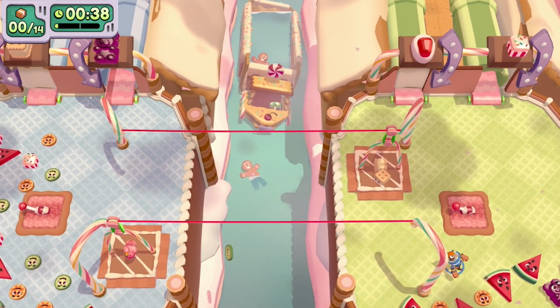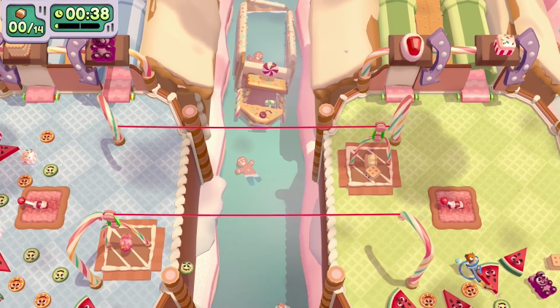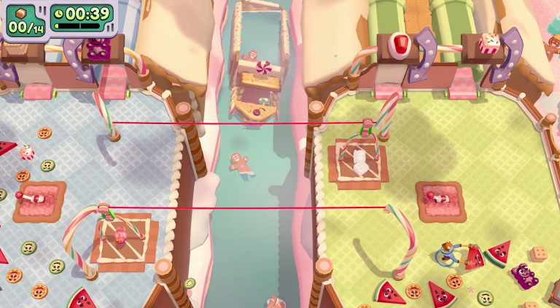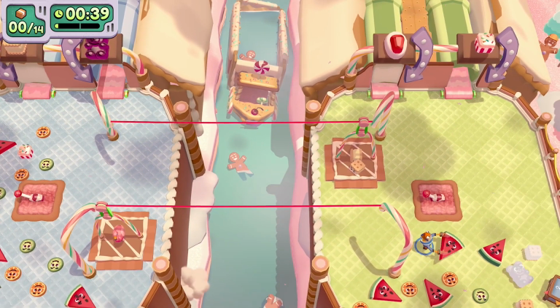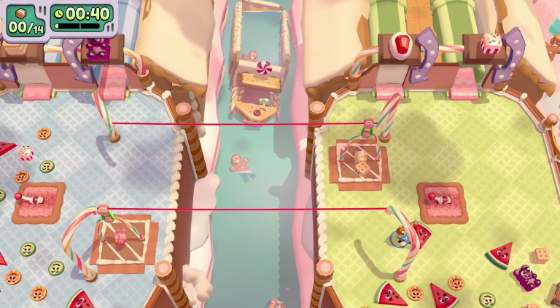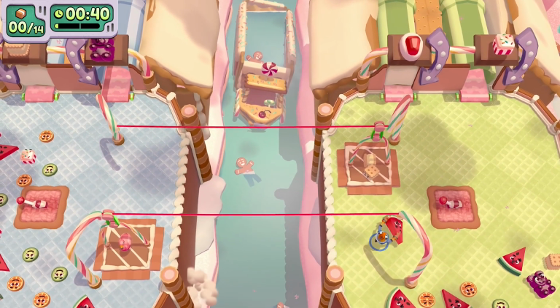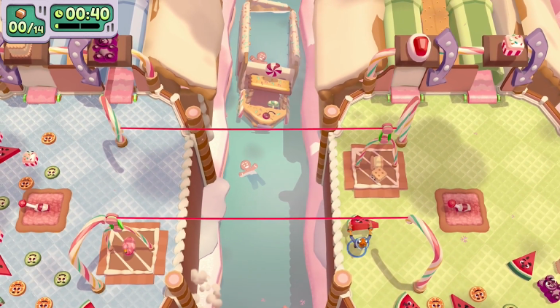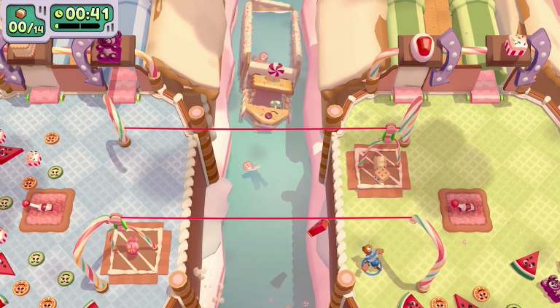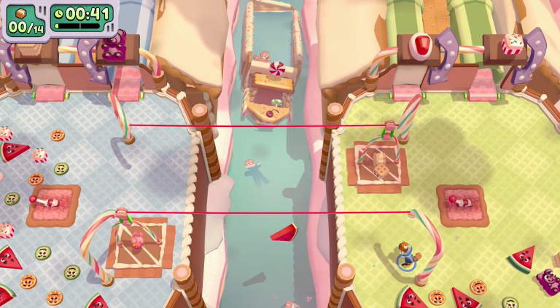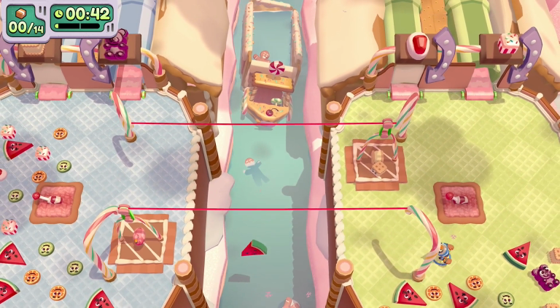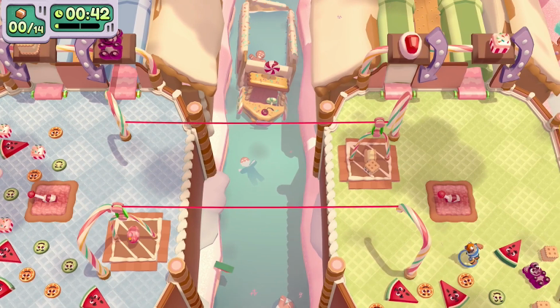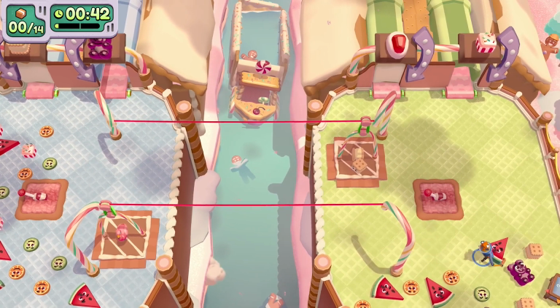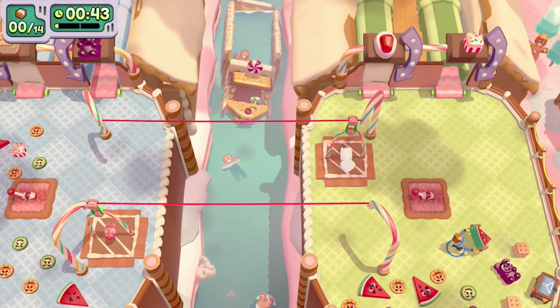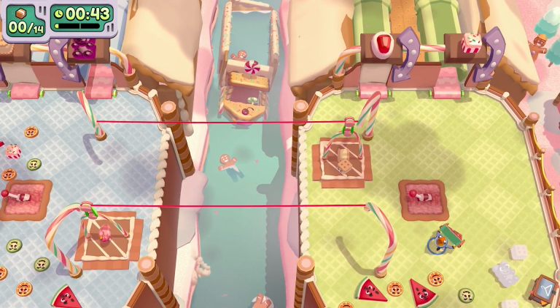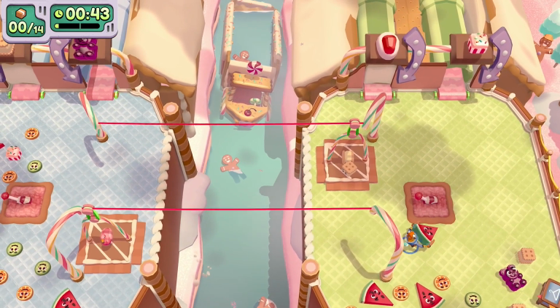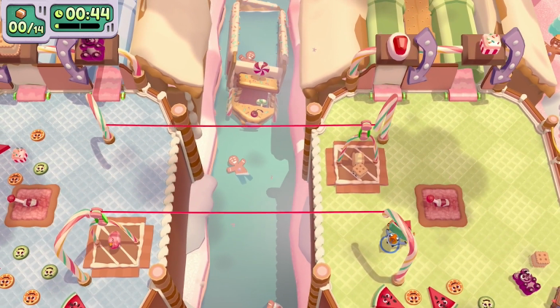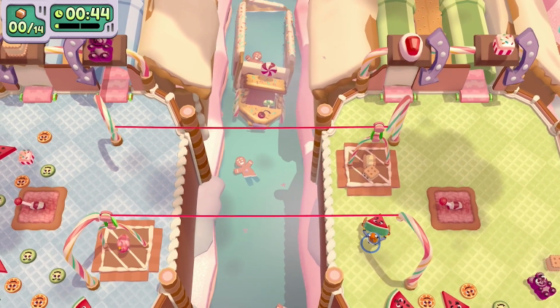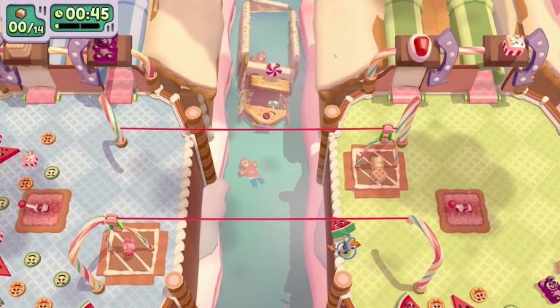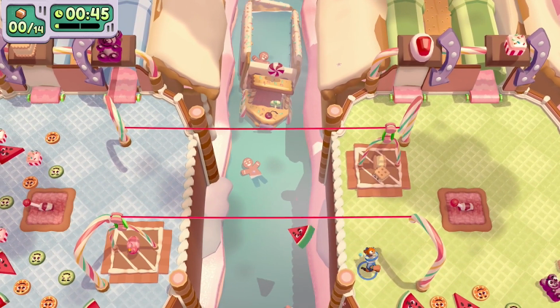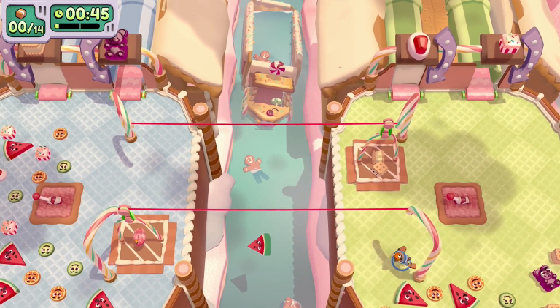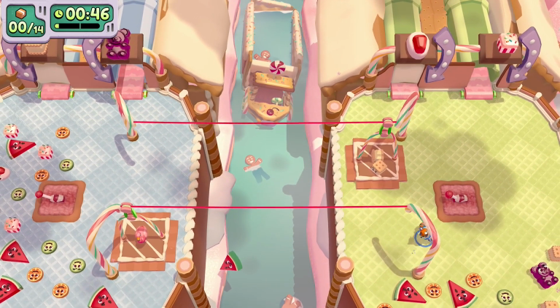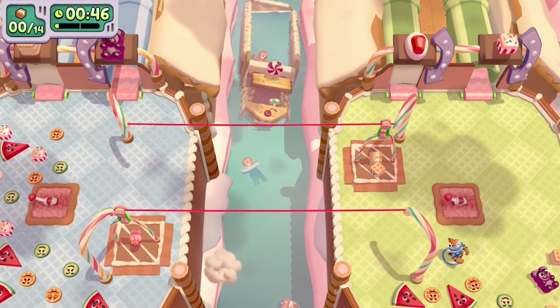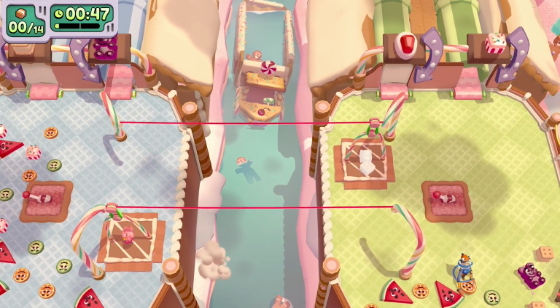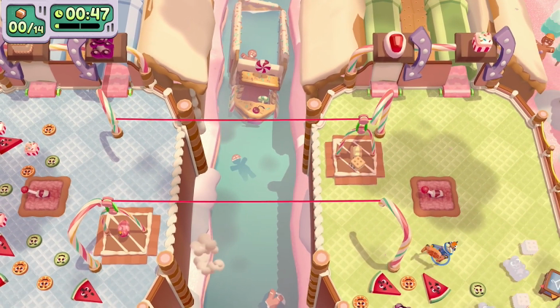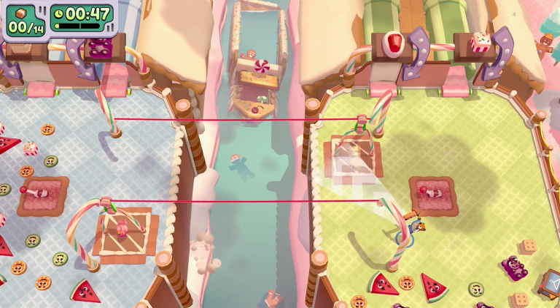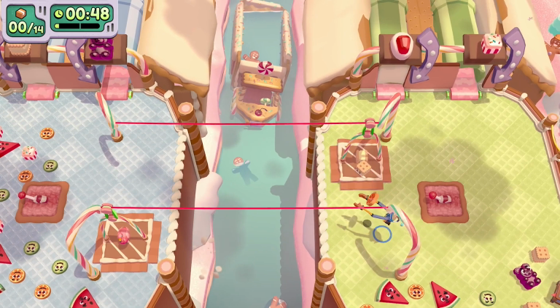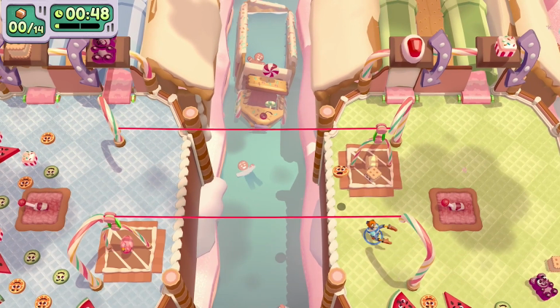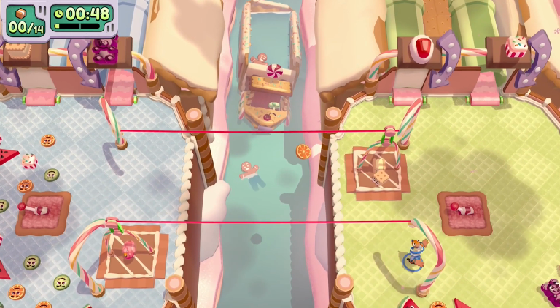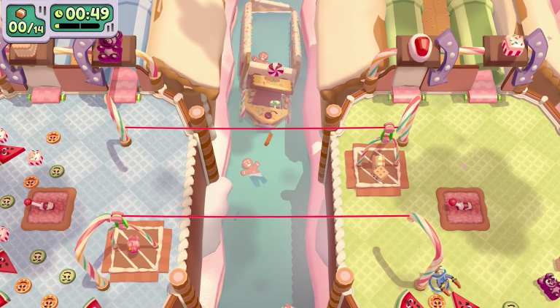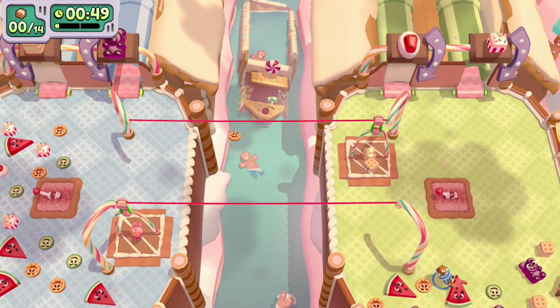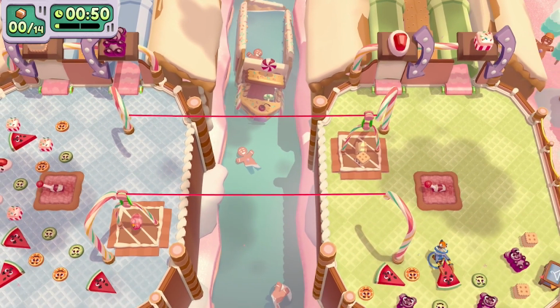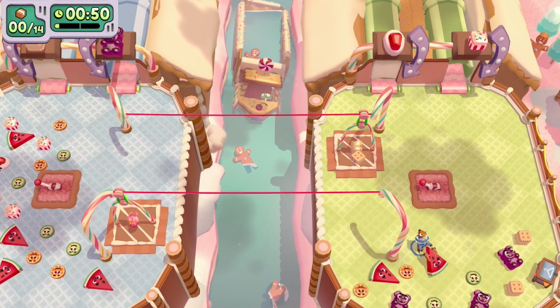In between these fruit you'll find four little biscuit lolly things. You're gonna have to put four of them on the platform on the top right, as you'll see here, and then once they're all fully loaded we're gonna hit that lever to send them across.